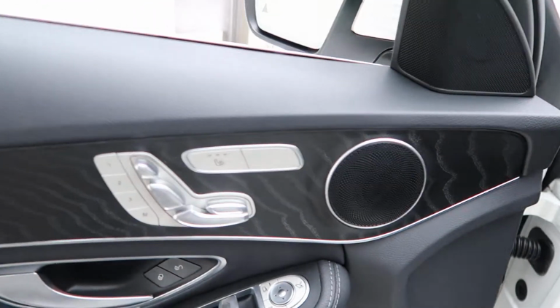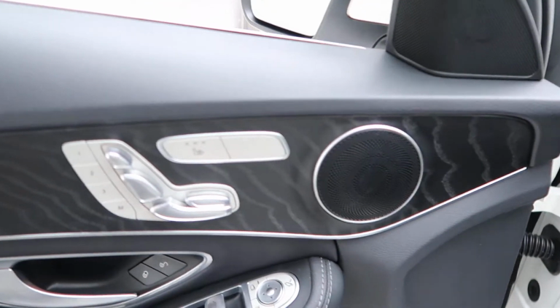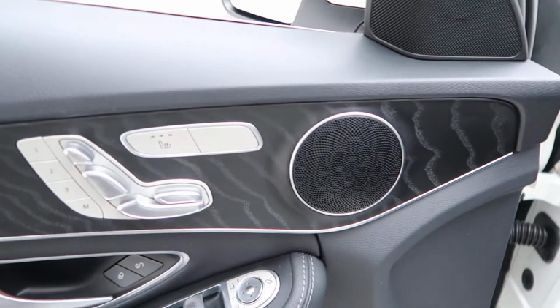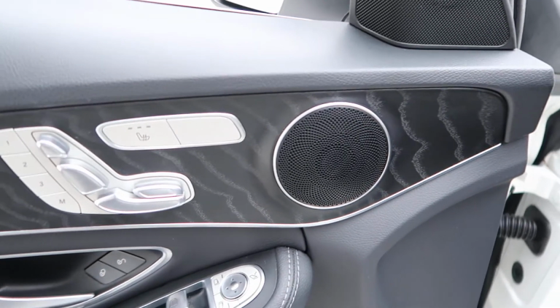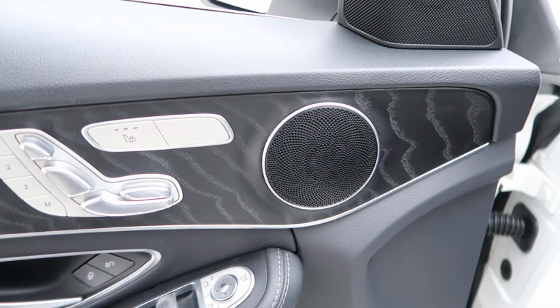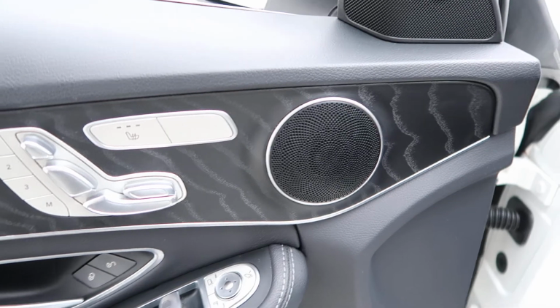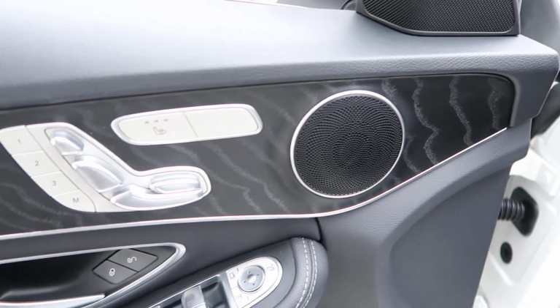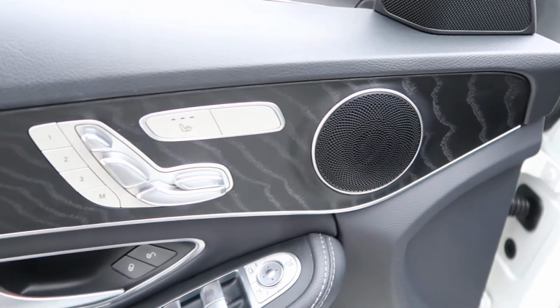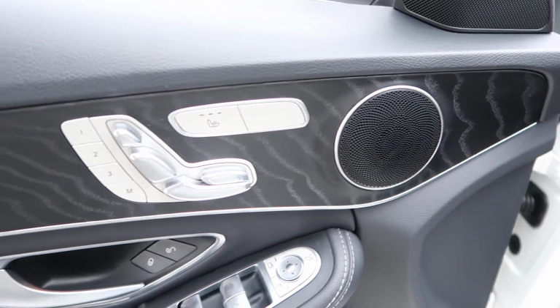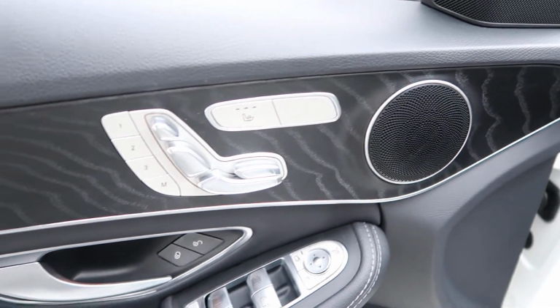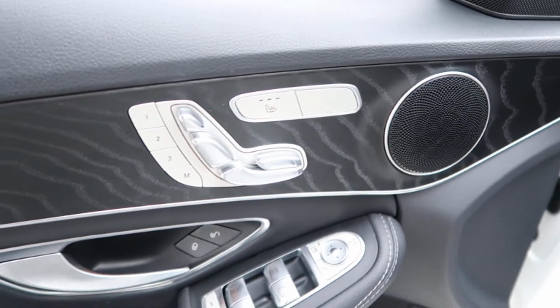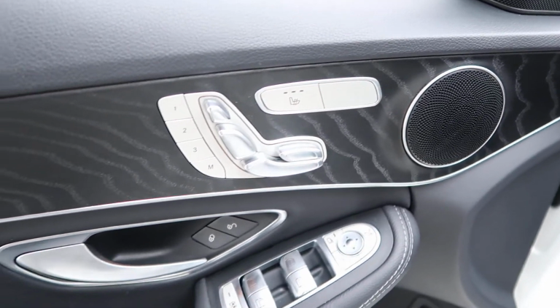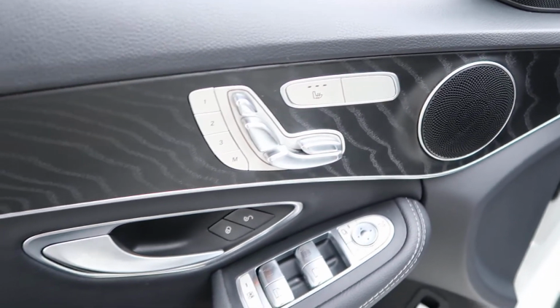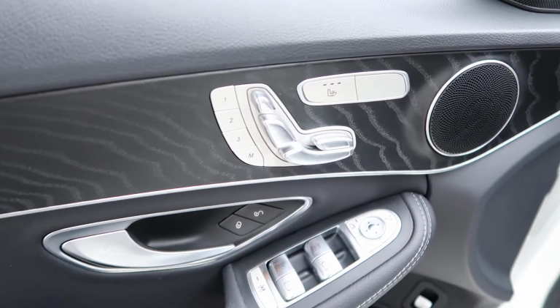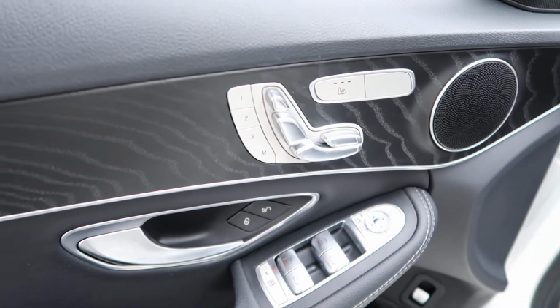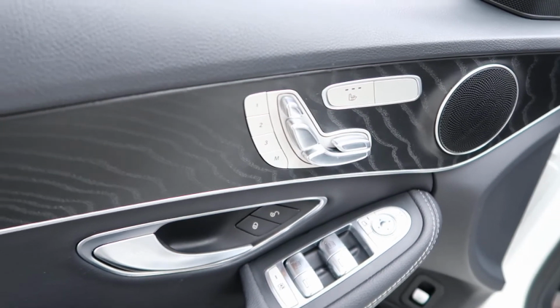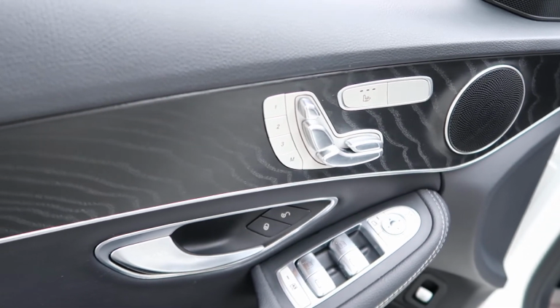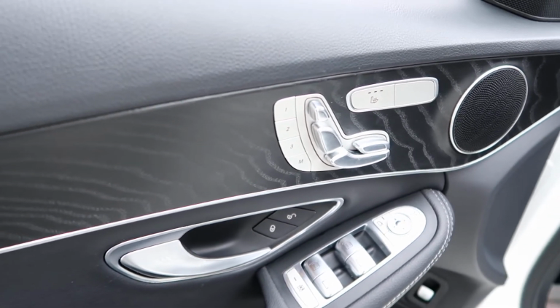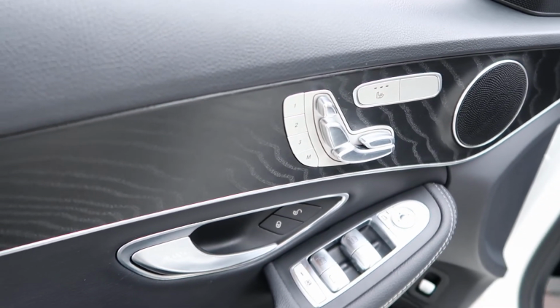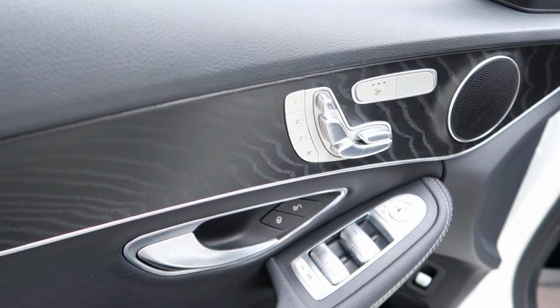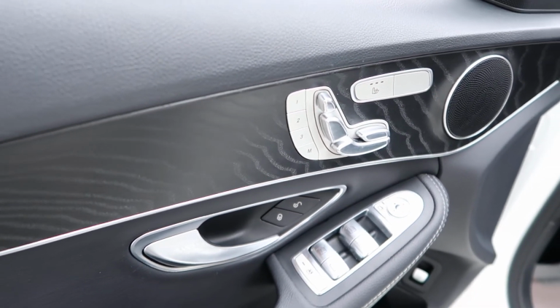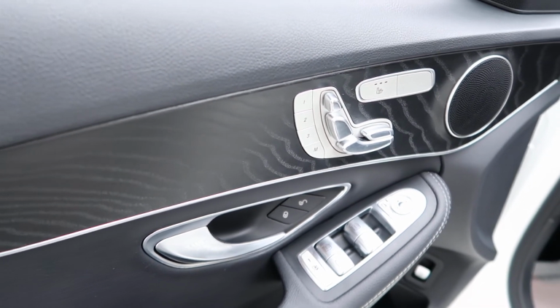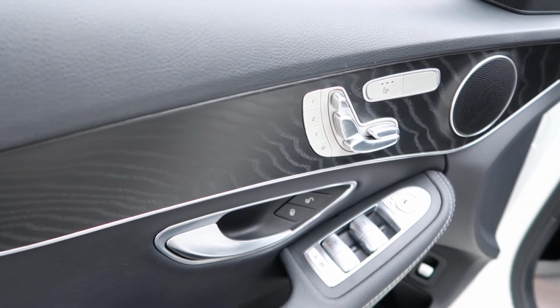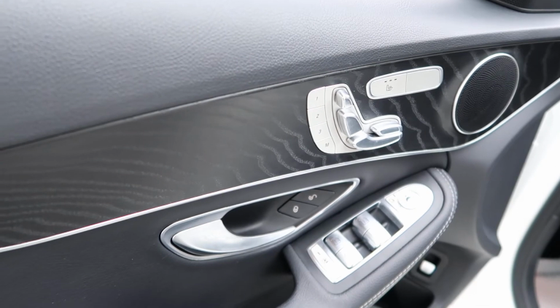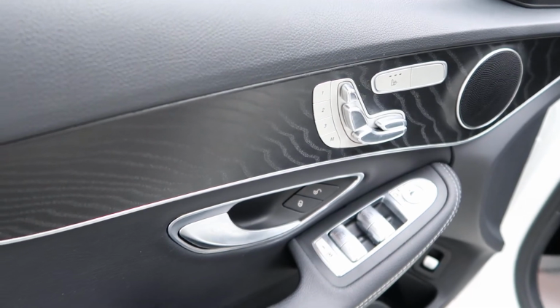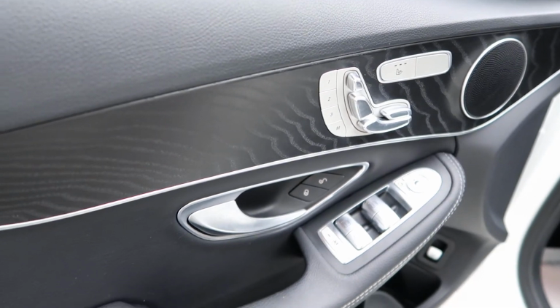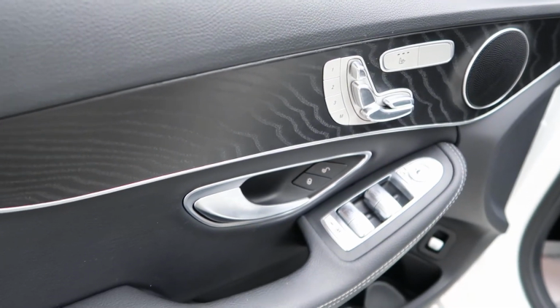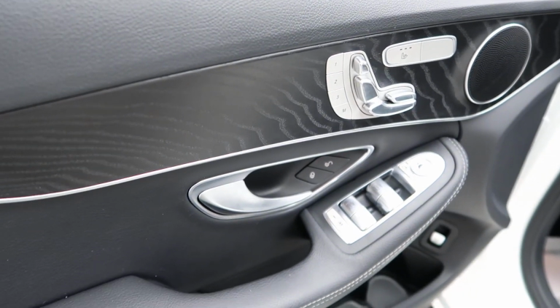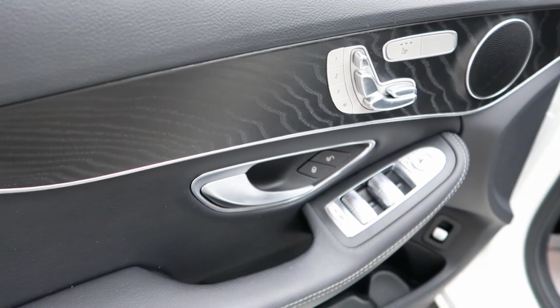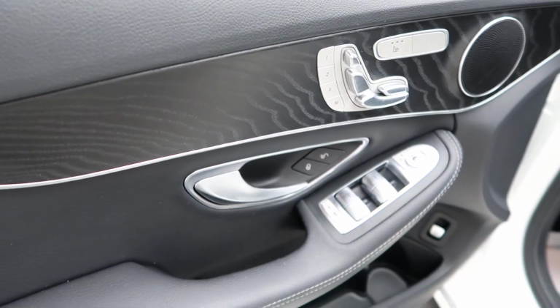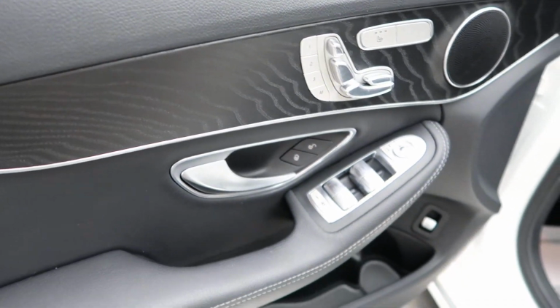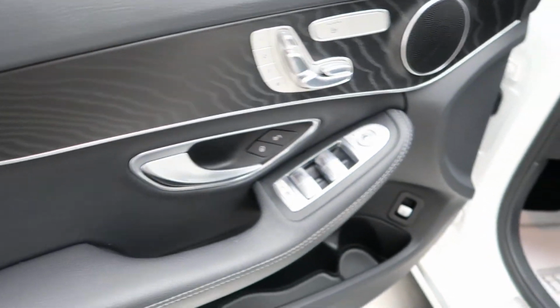A nice black wood trim. Heated seats. Power seats. Memory seats. Power windows.